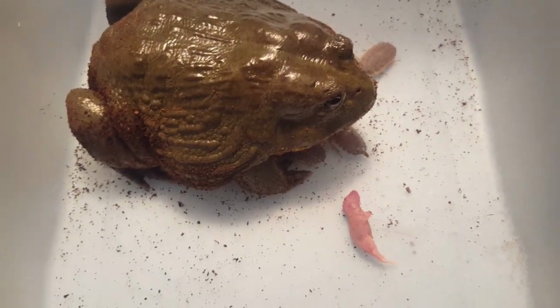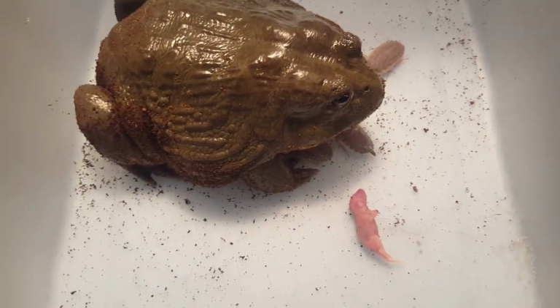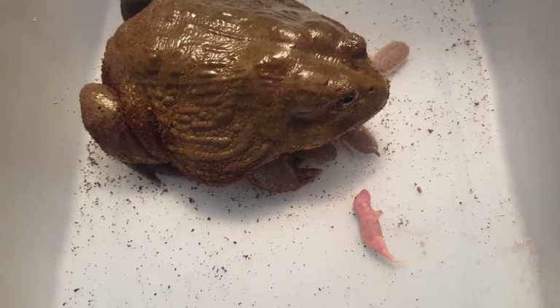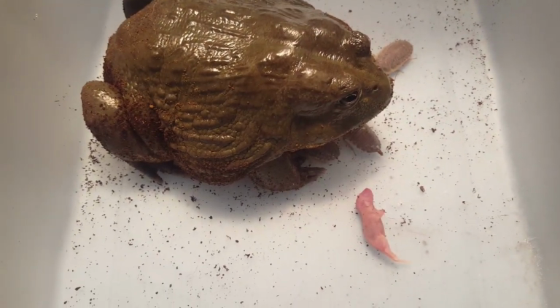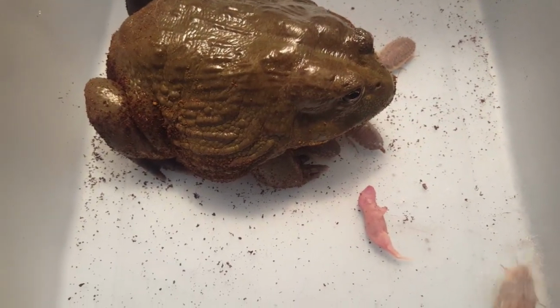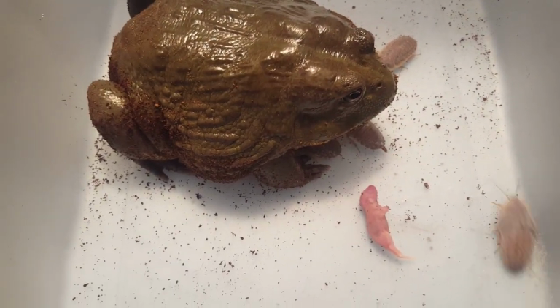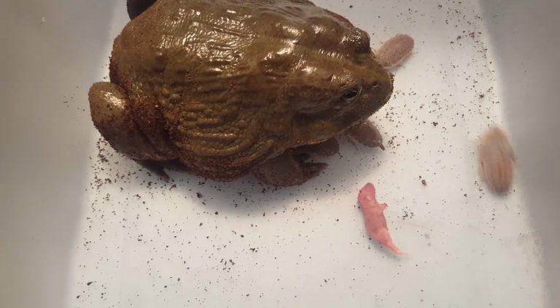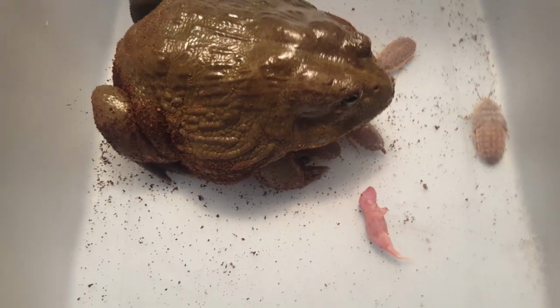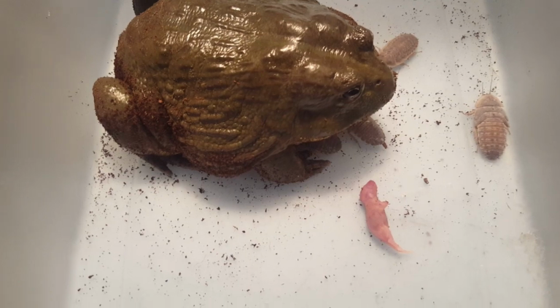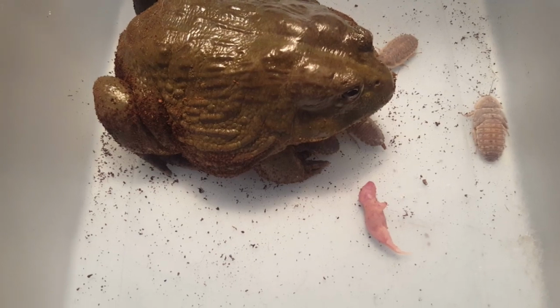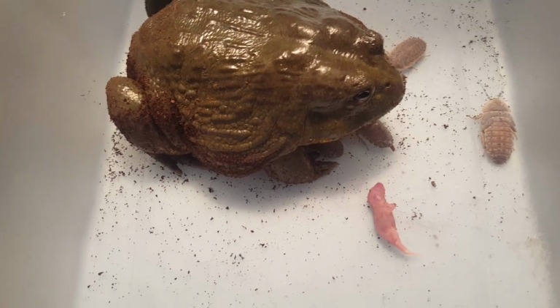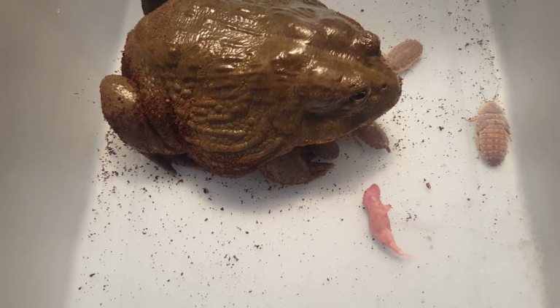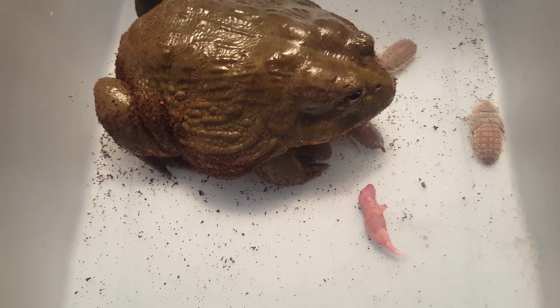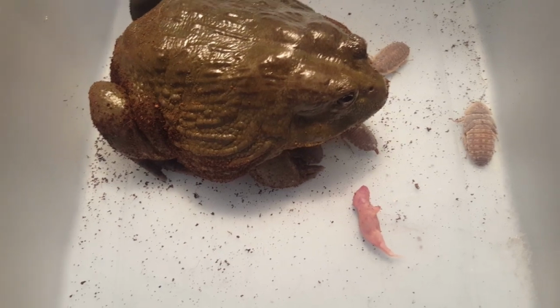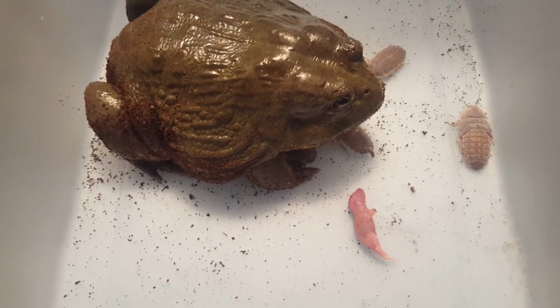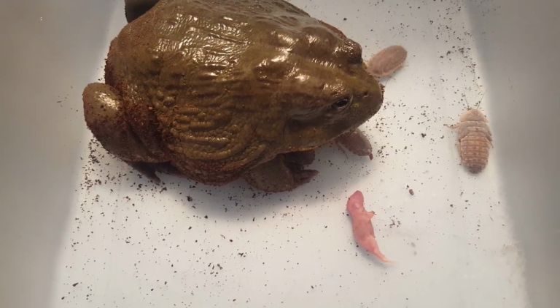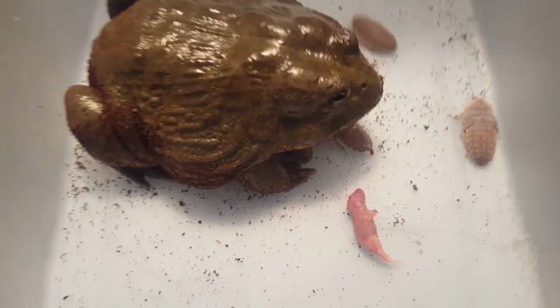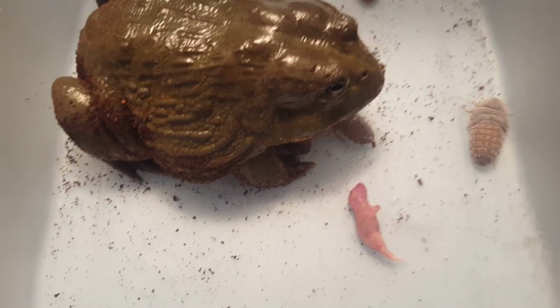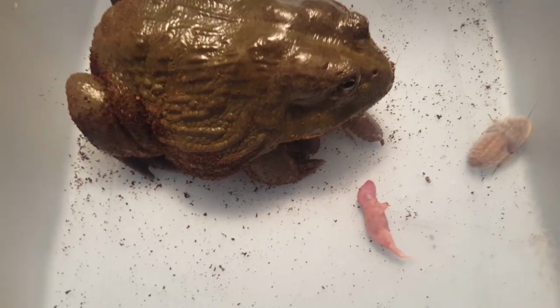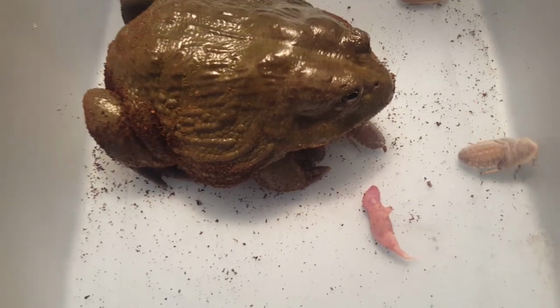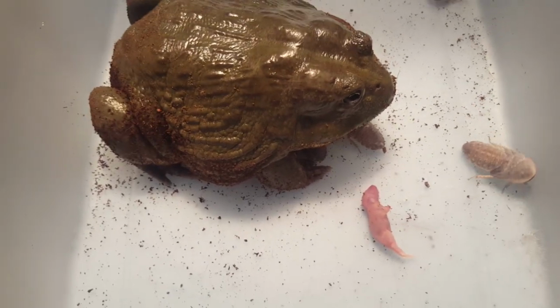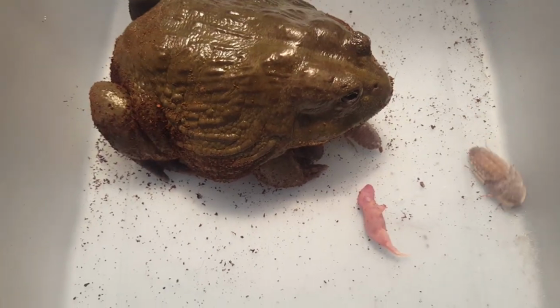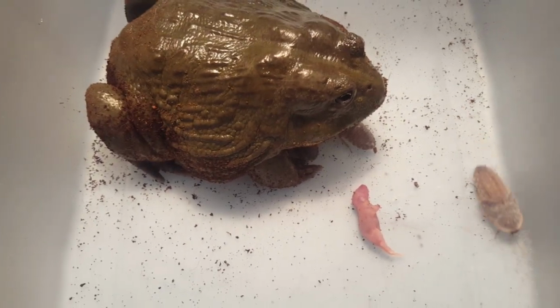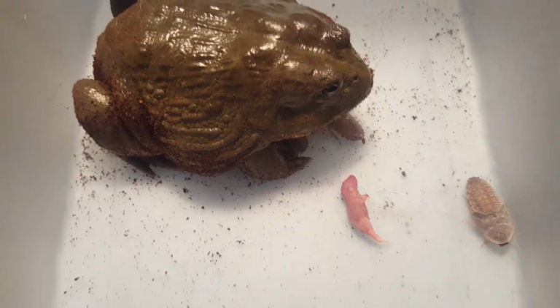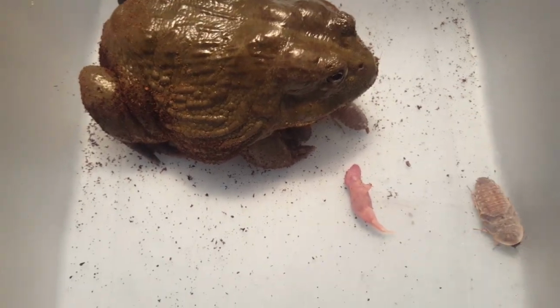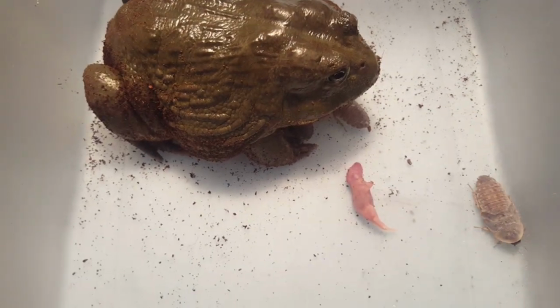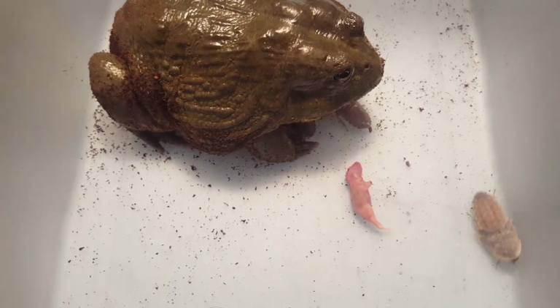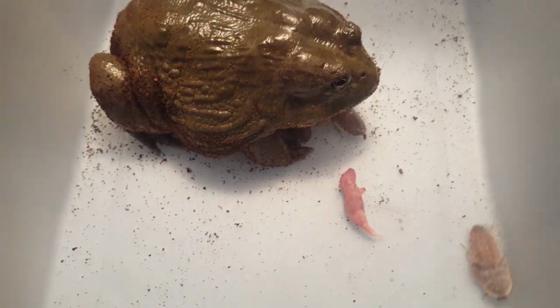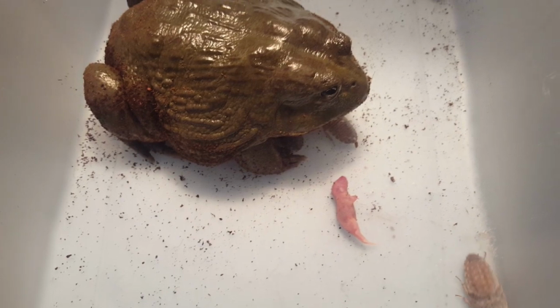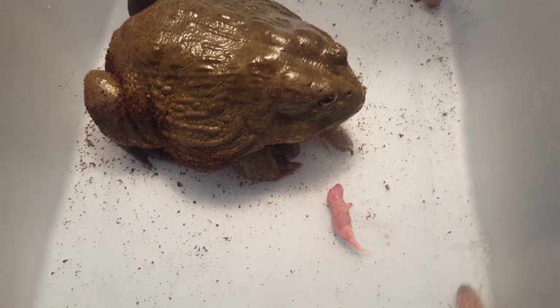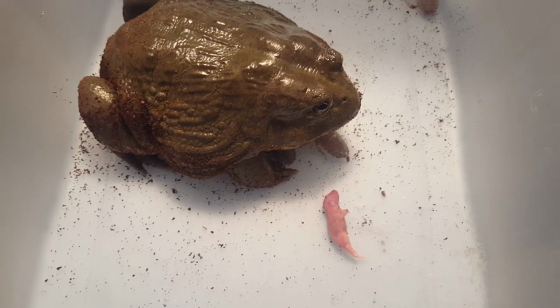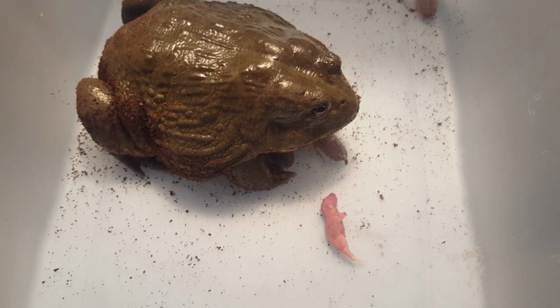Pixie frogs have bones on the bottom of their mouth - teeth - so you've got to be careful because they can take your finger right off.